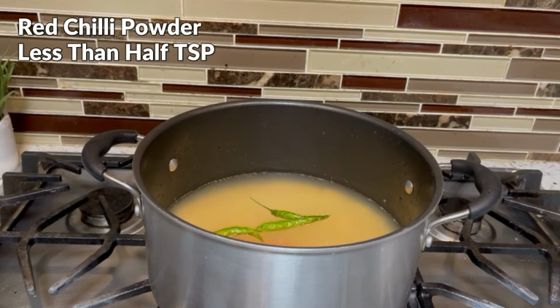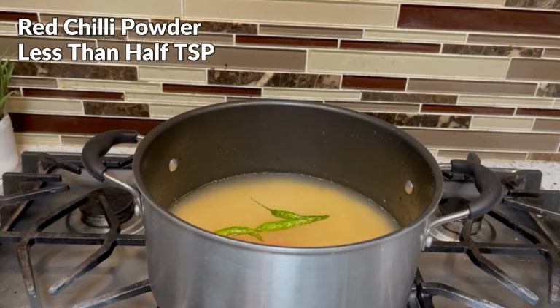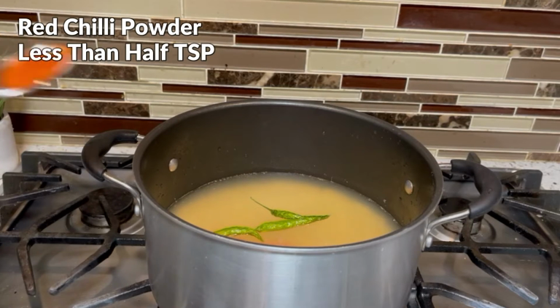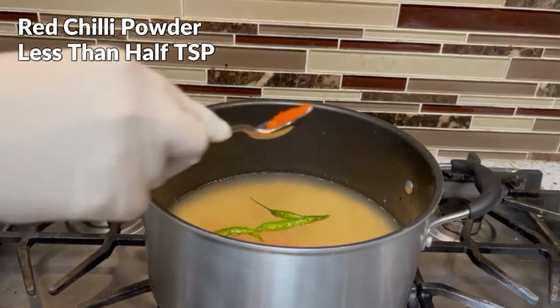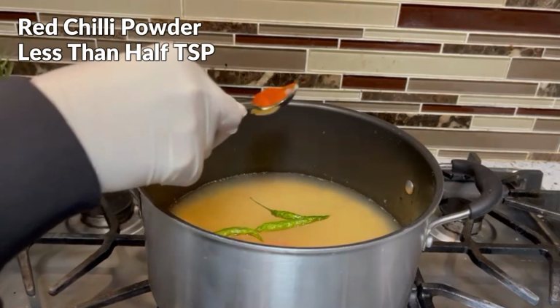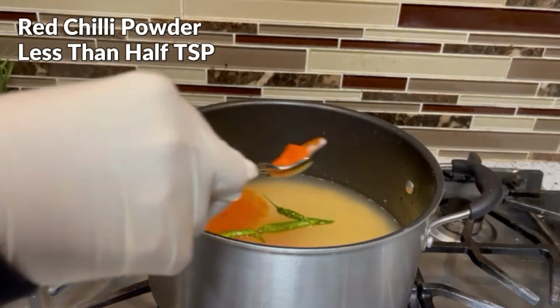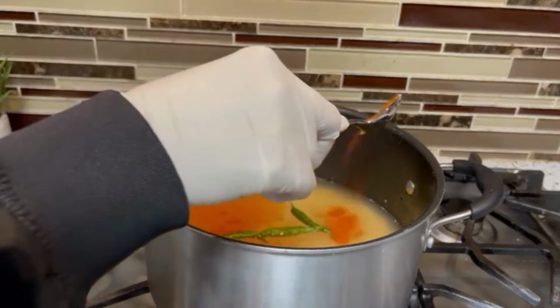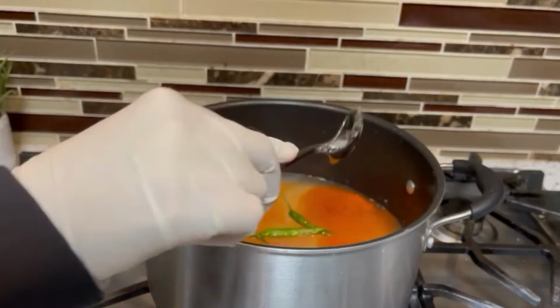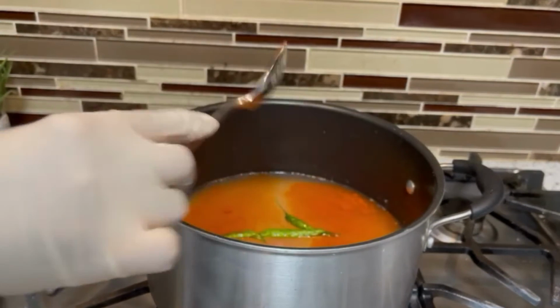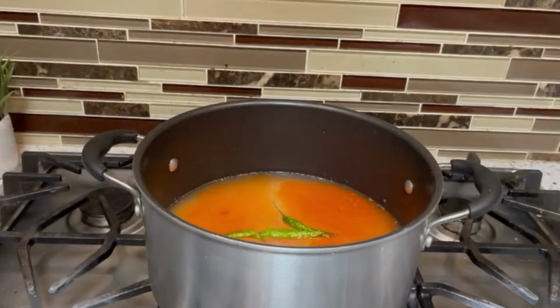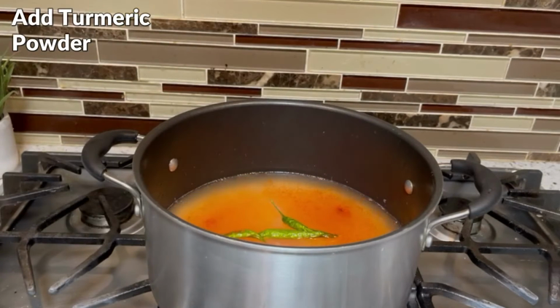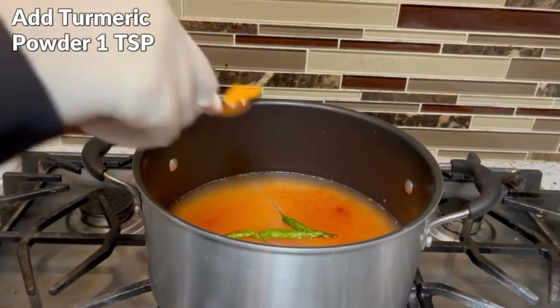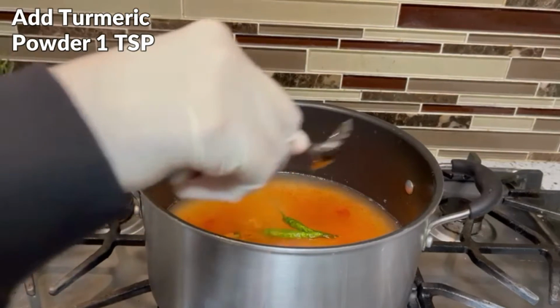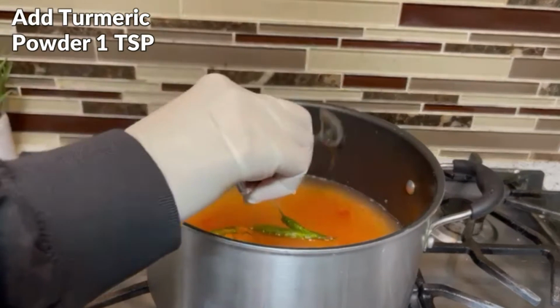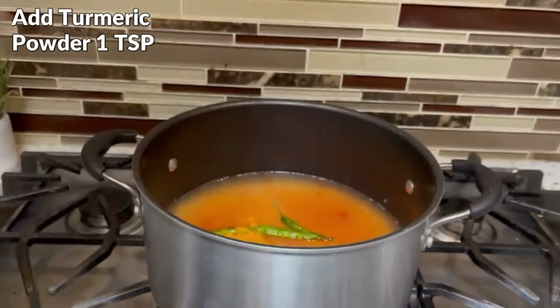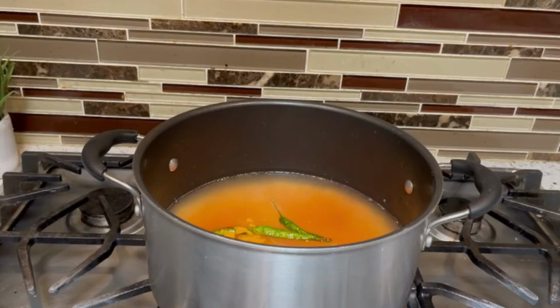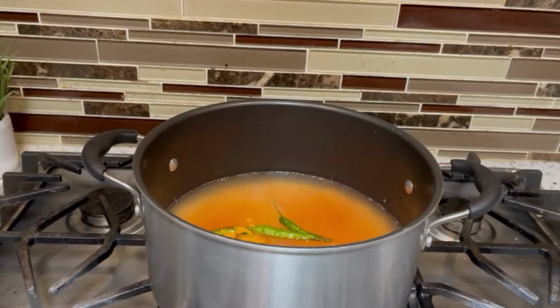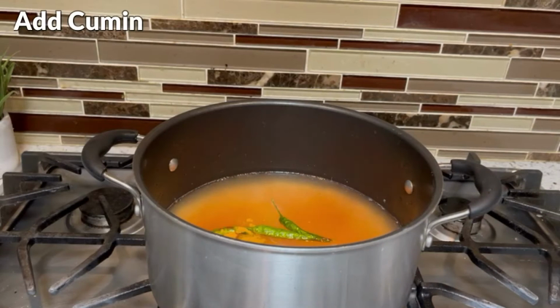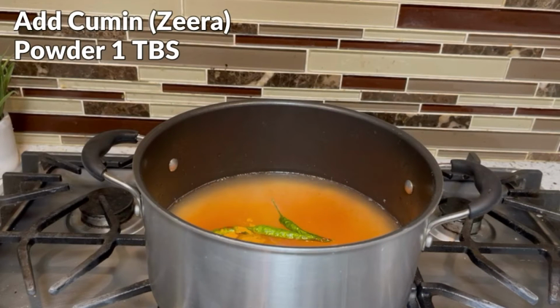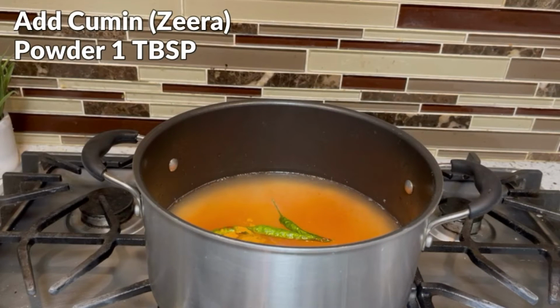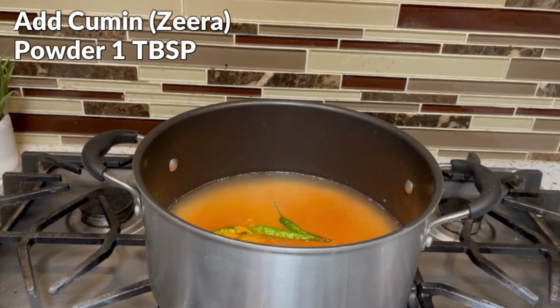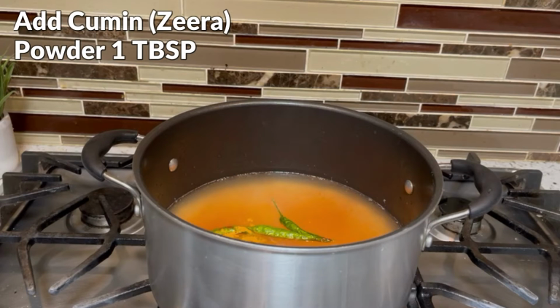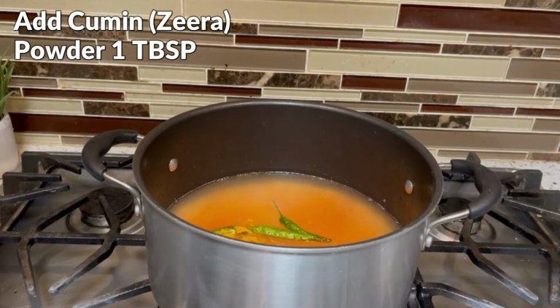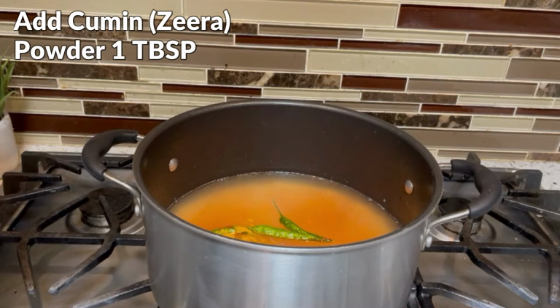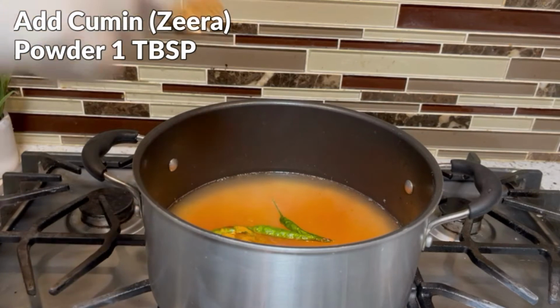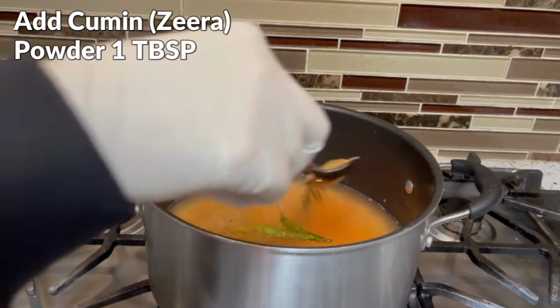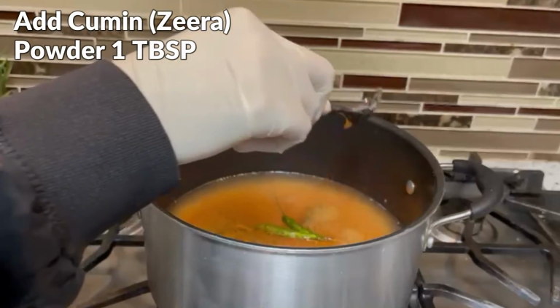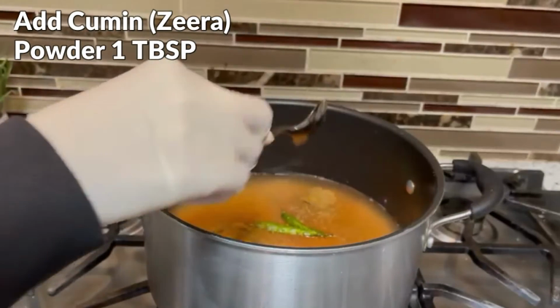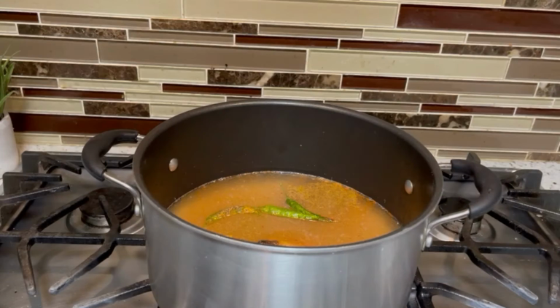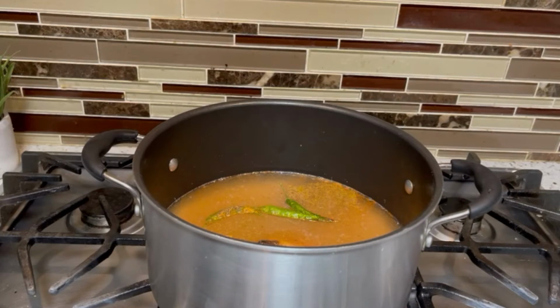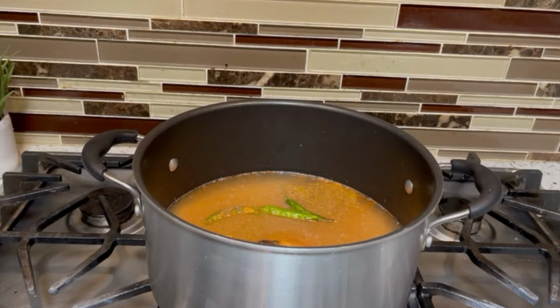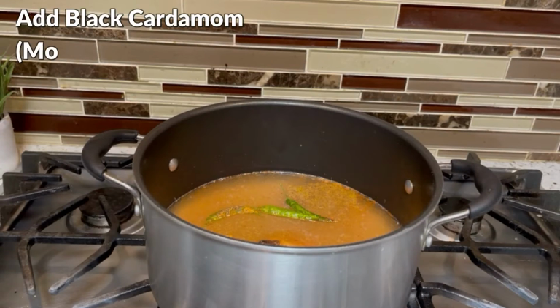I am adding some salt. Now I am adding almost 1 tablespoon of zira (cumin).